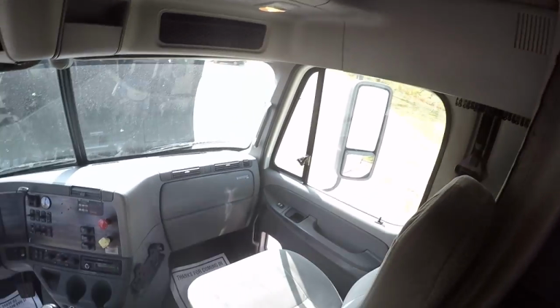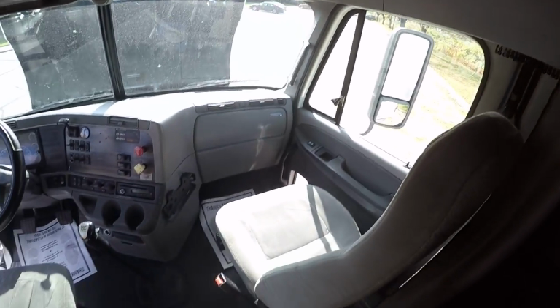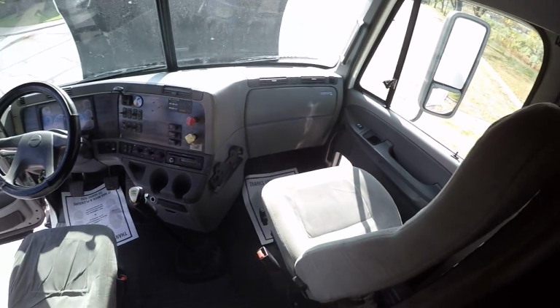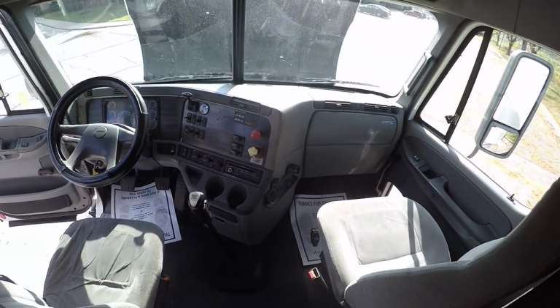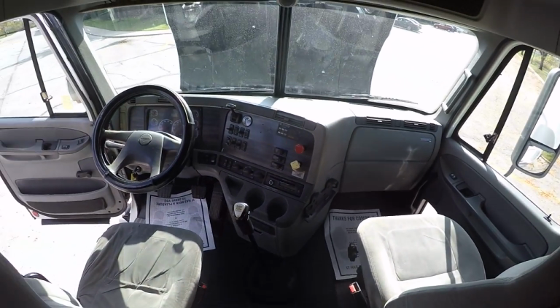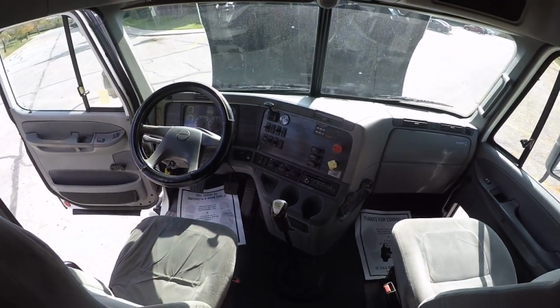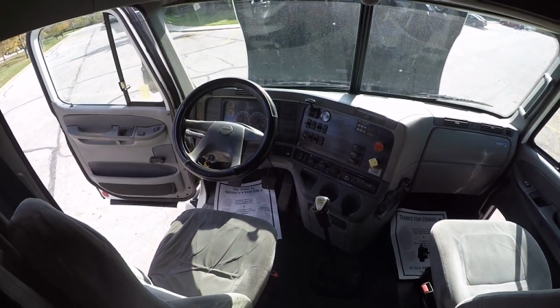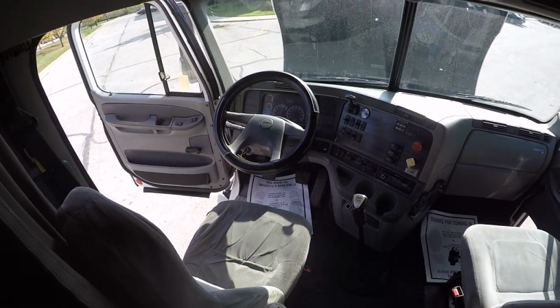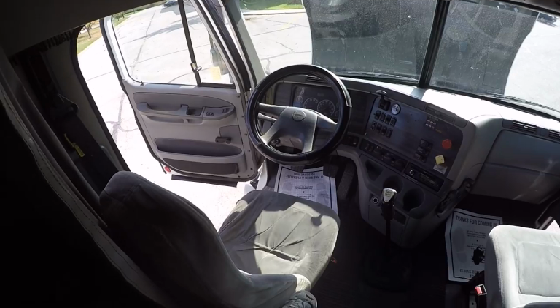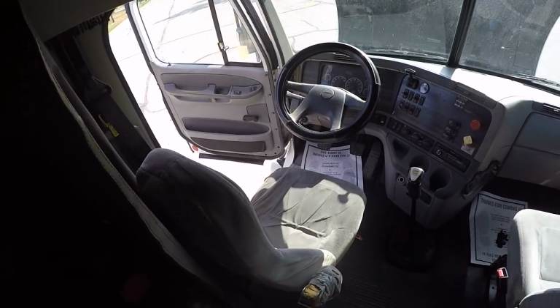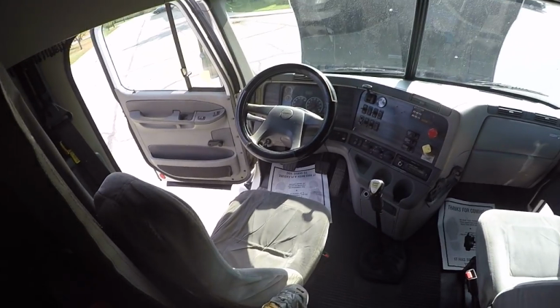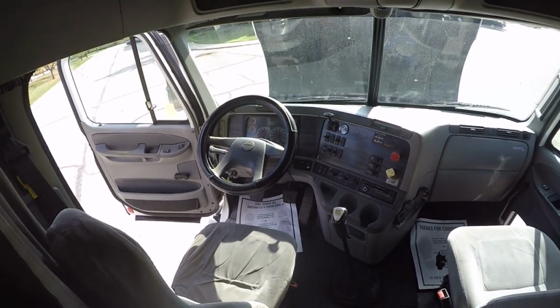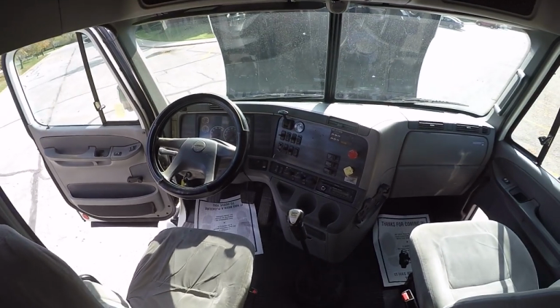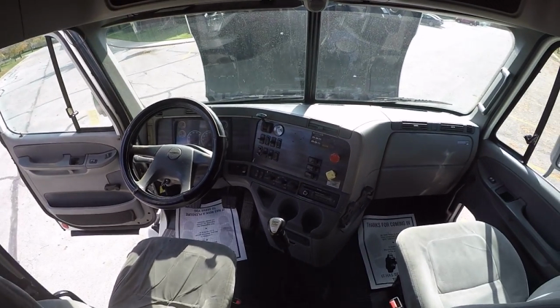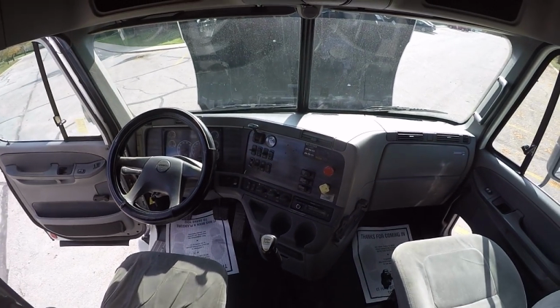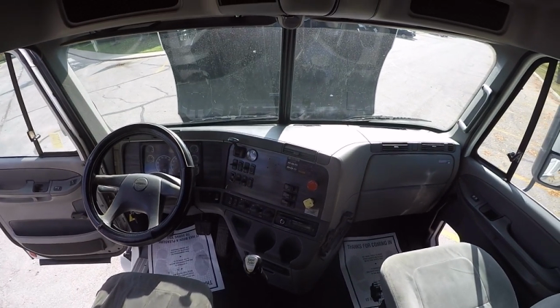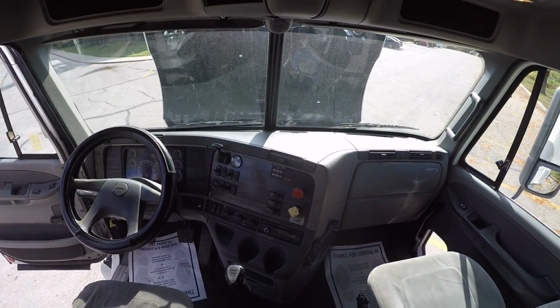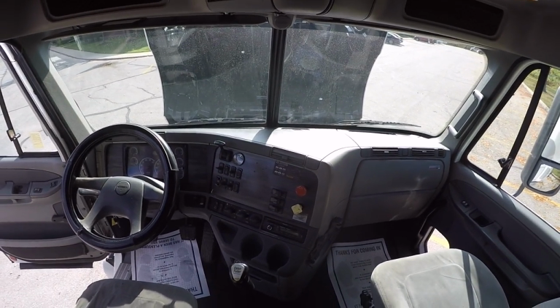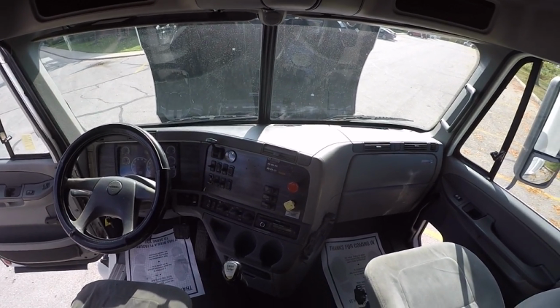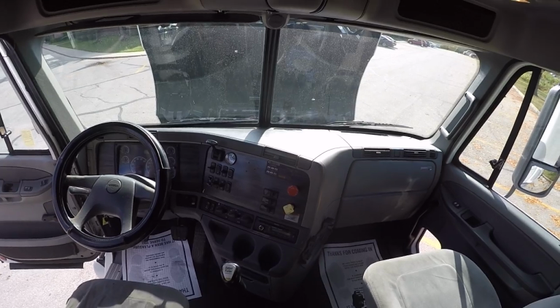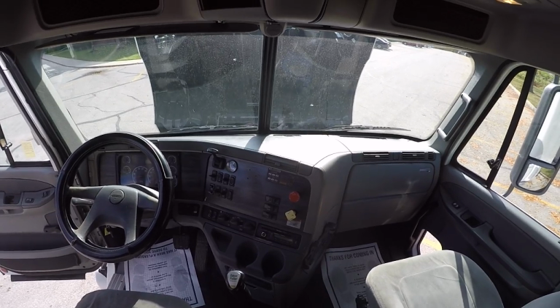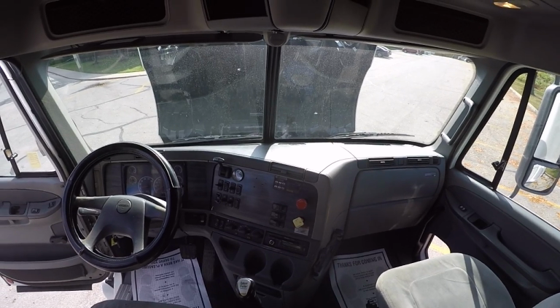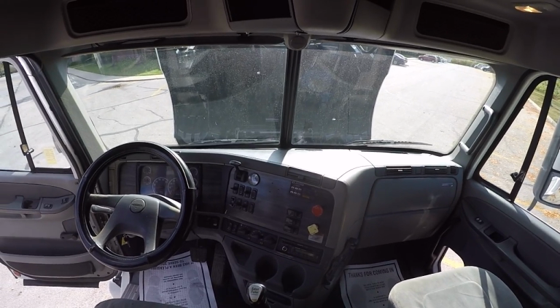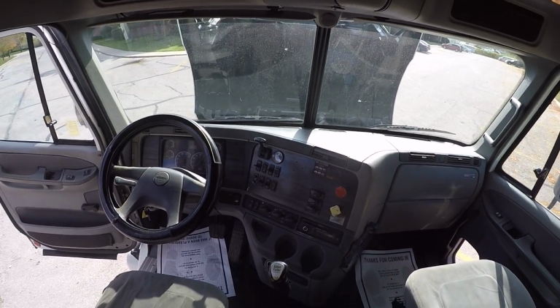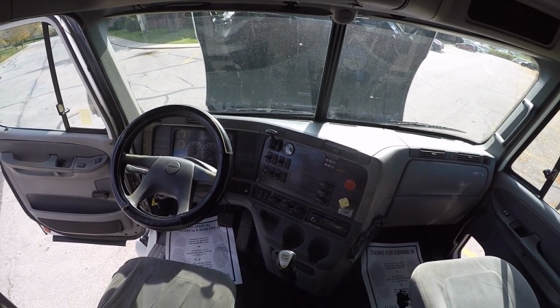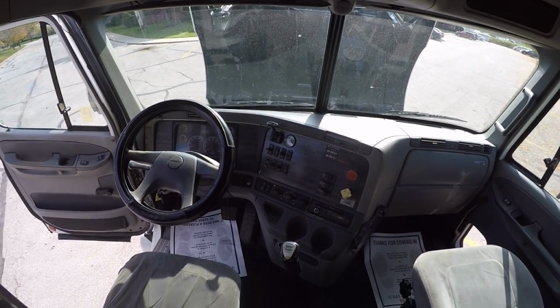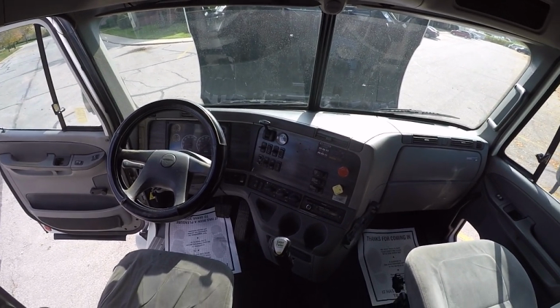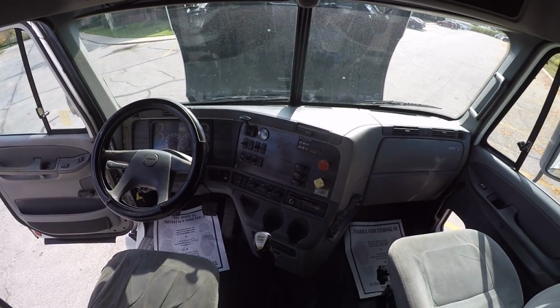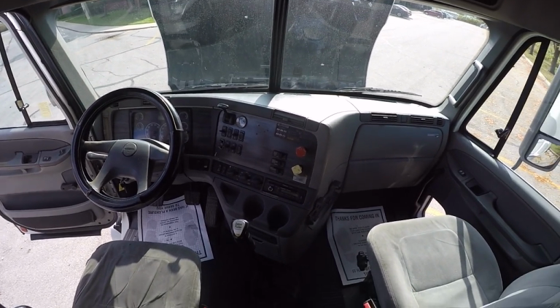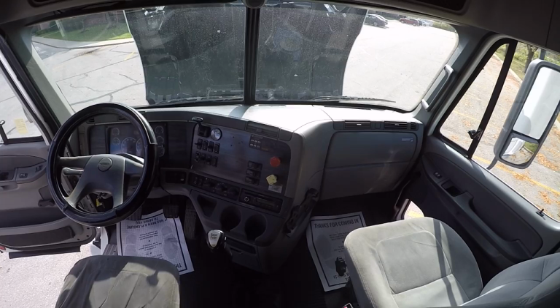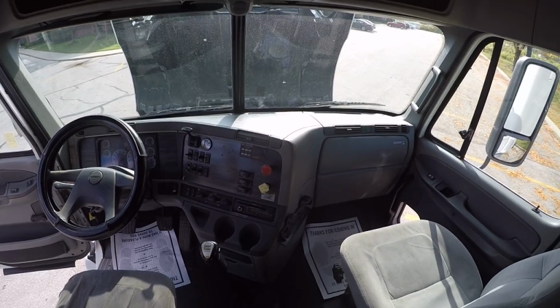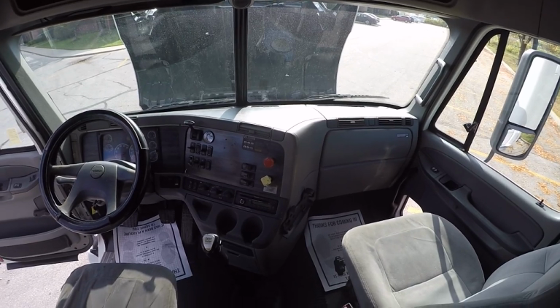Take a look around the front here. Again, this is a very clean '07 Freightliner Columbia flat top, owner operator trade-in. Give us a call, let us know what we can answer about it. Thanks, have a good day.